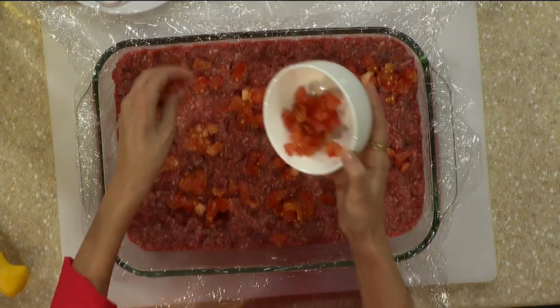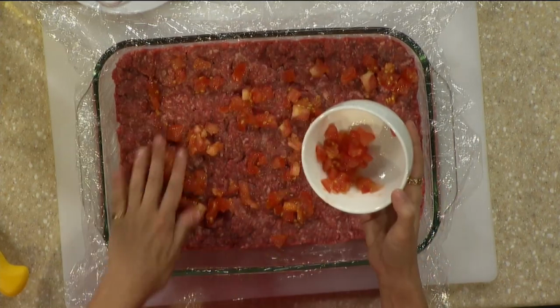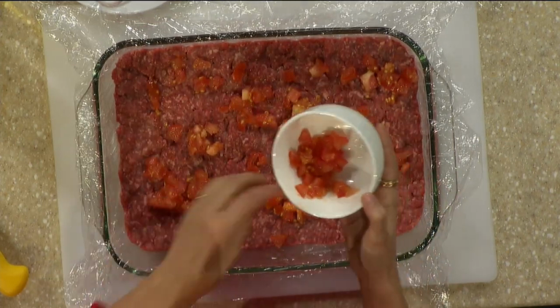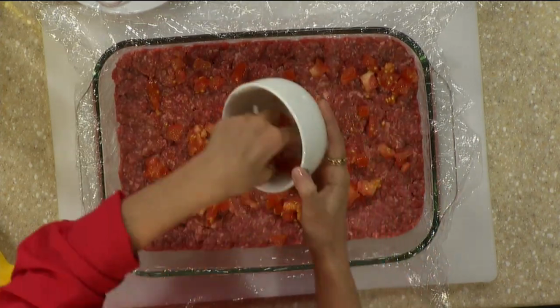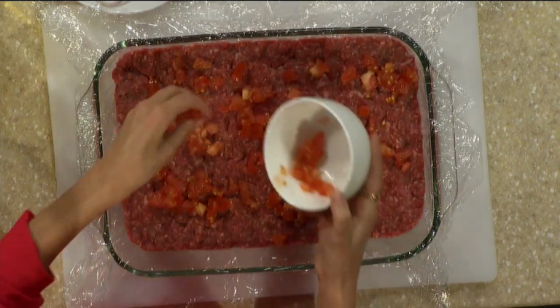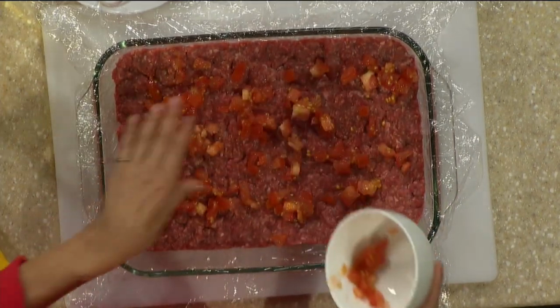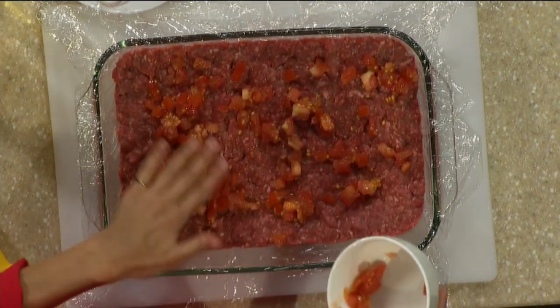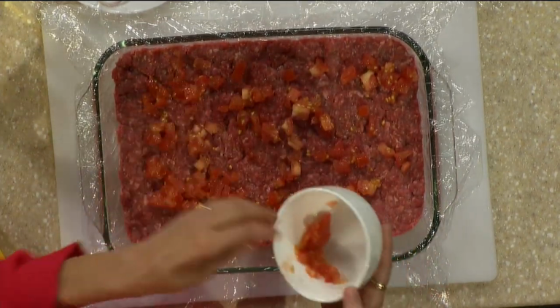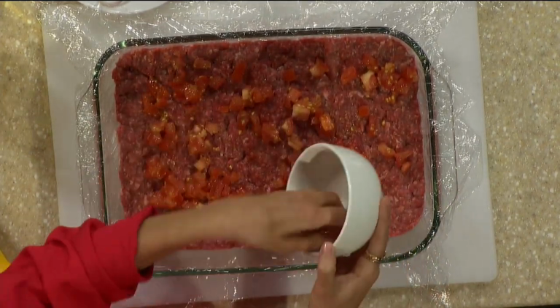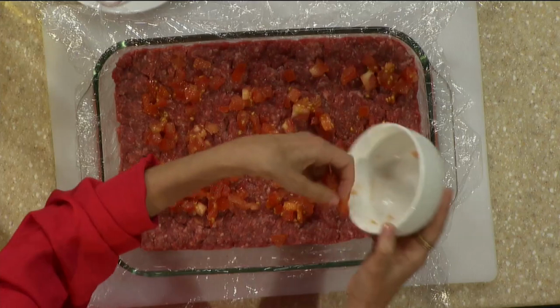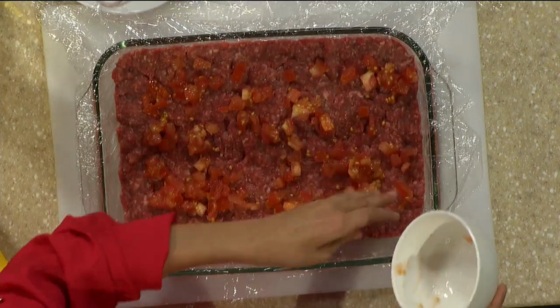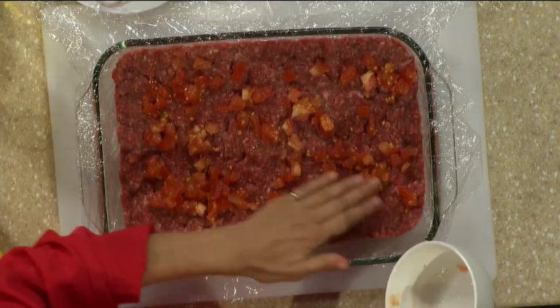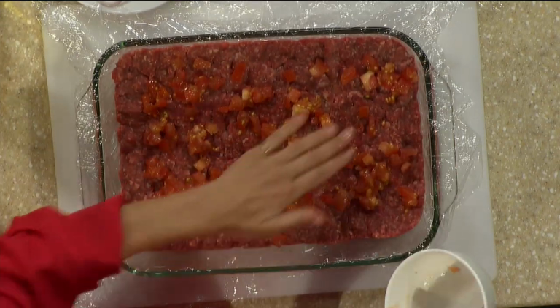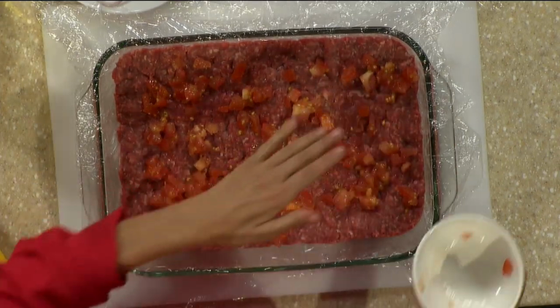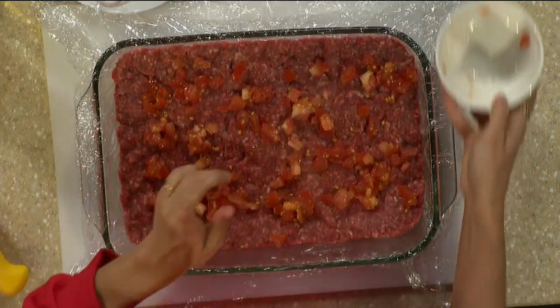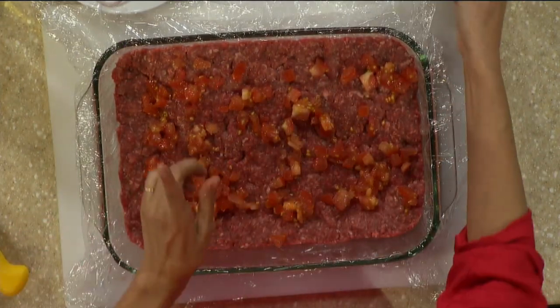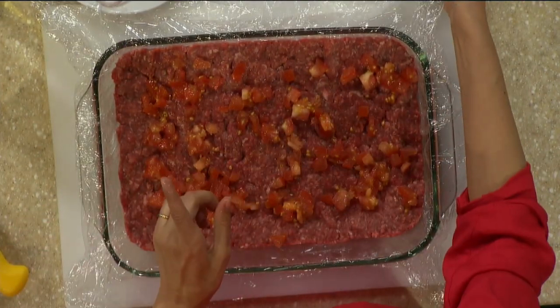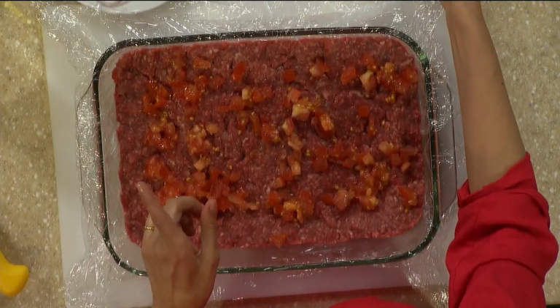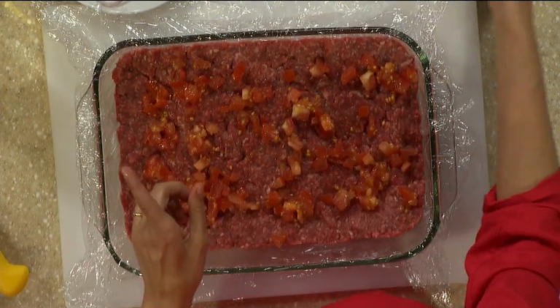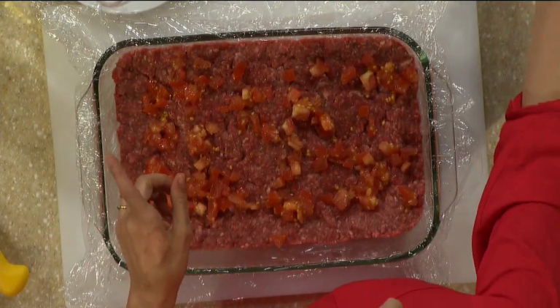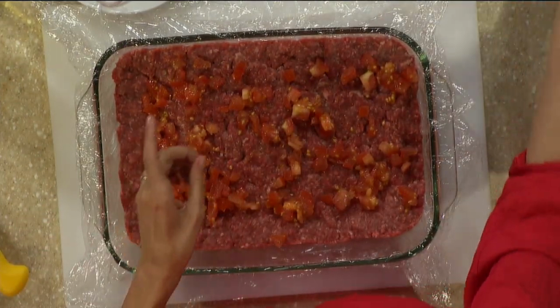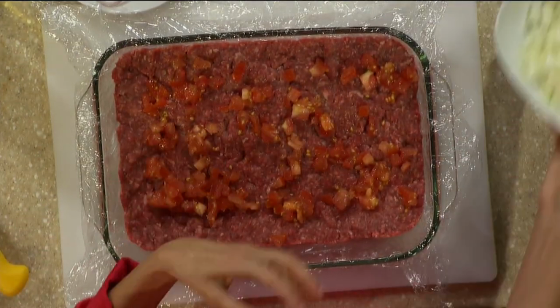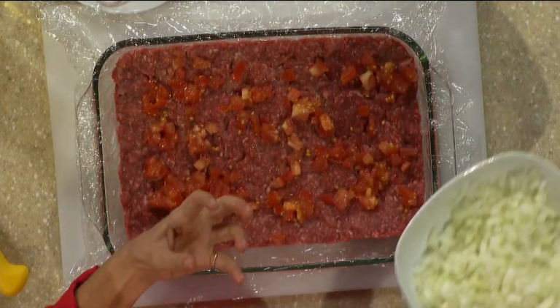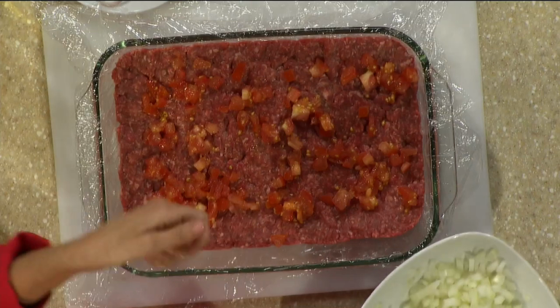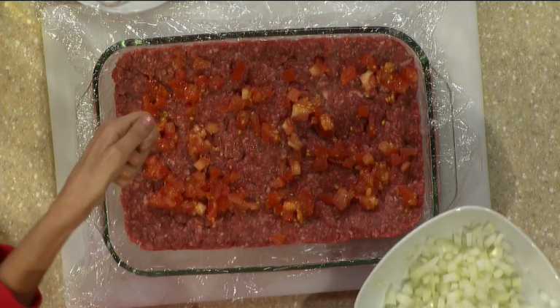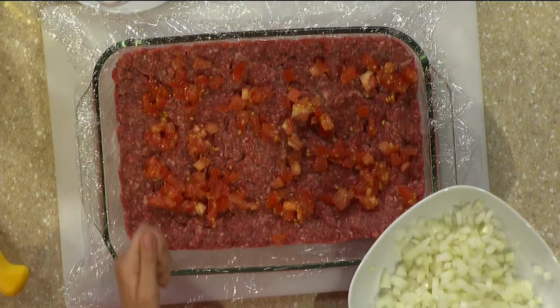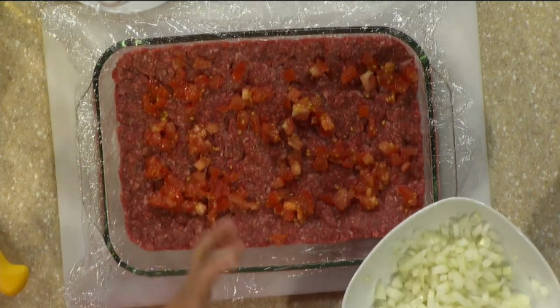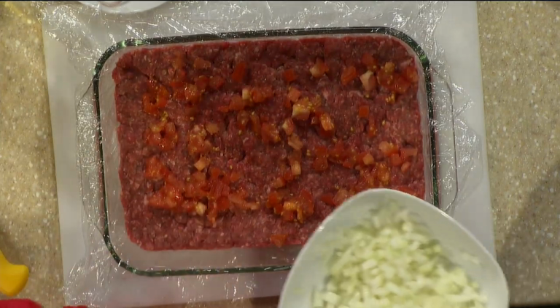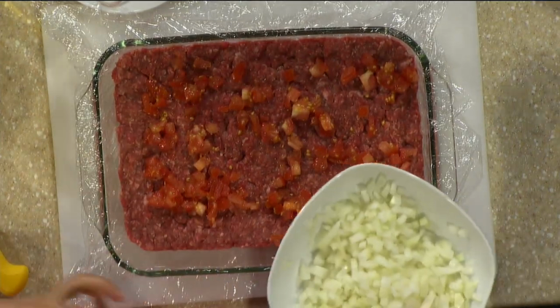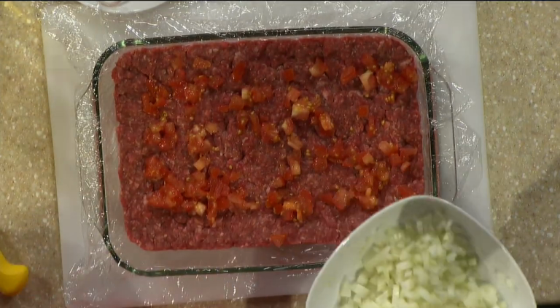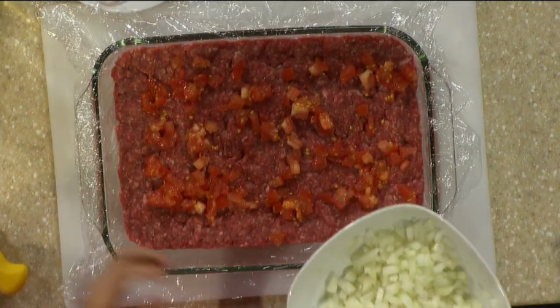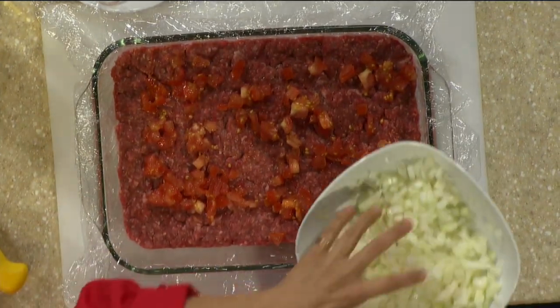But specifically the mozzarellissima — you wouldn't want to use another cheese with this? You could, but you're not going to have the stretch. That's the whole point. When it's hot, you cut it and you see the nice stretch.